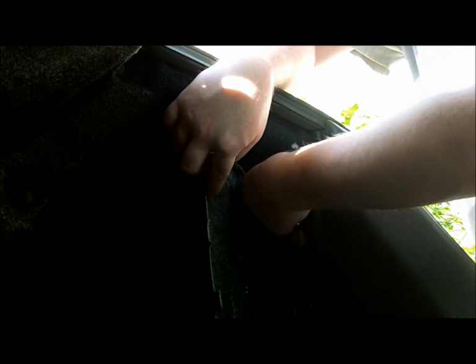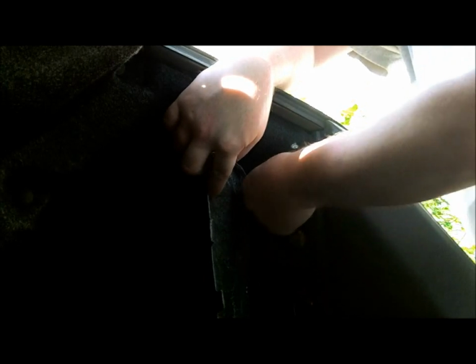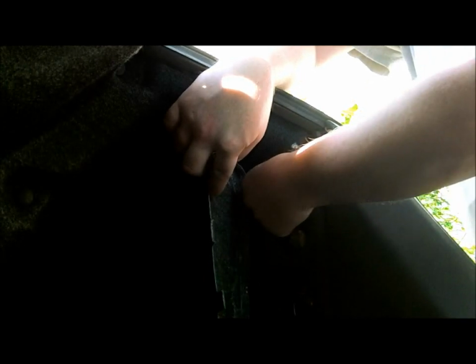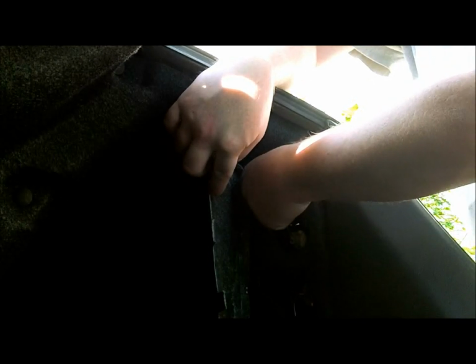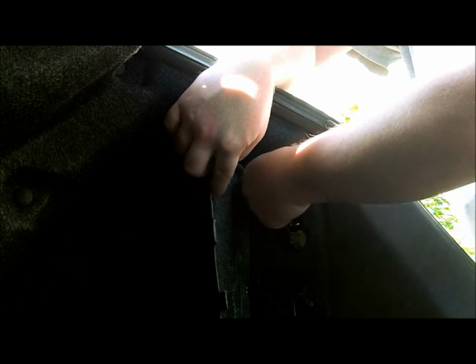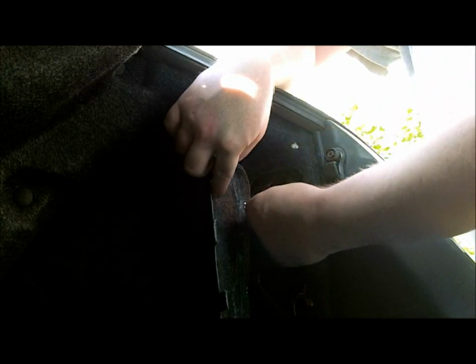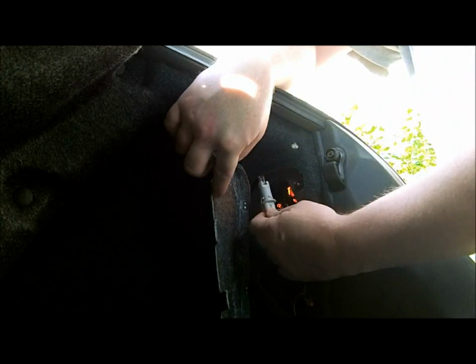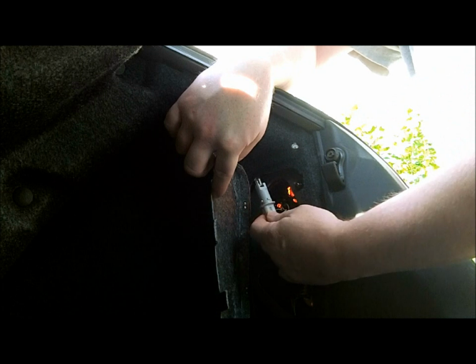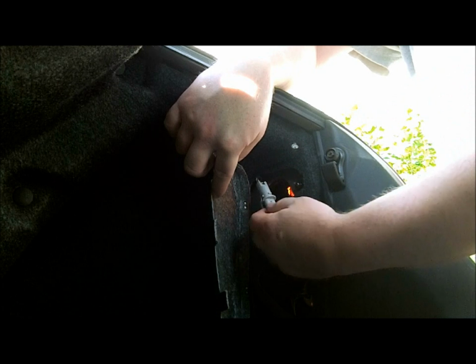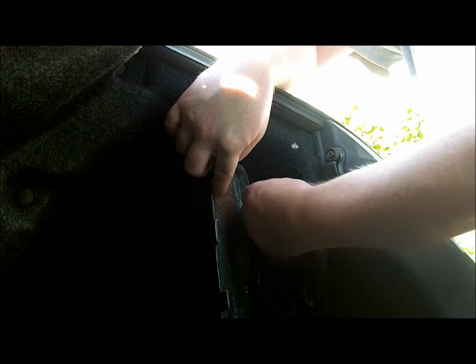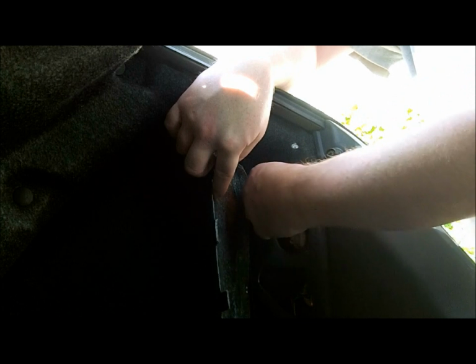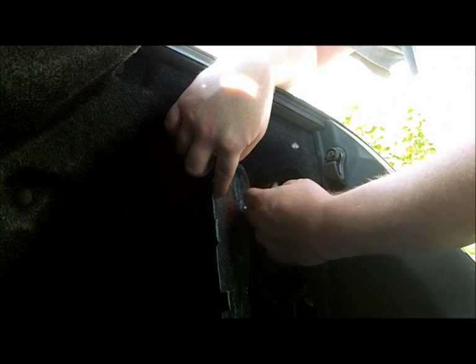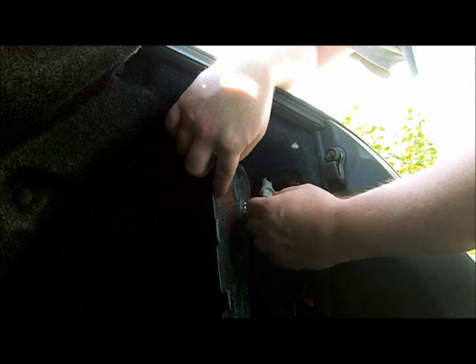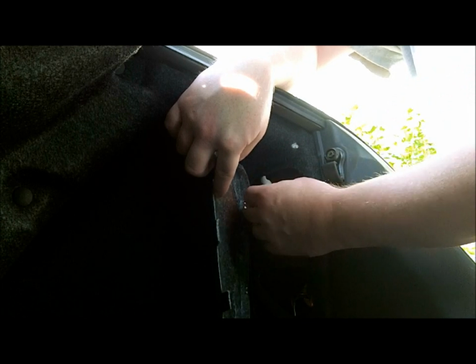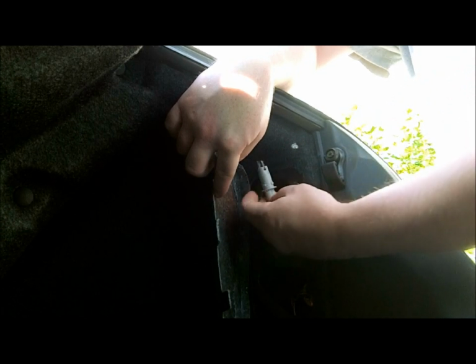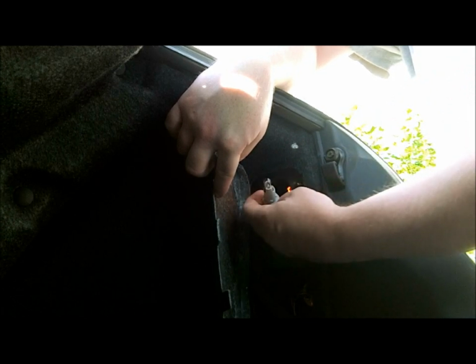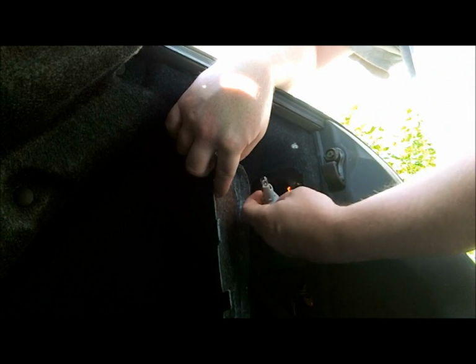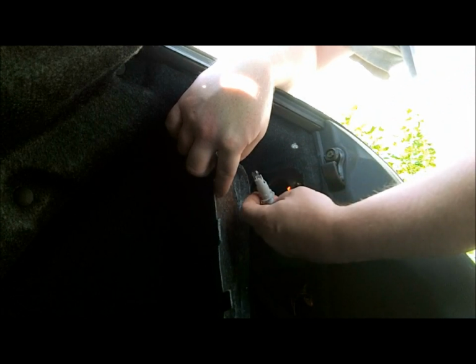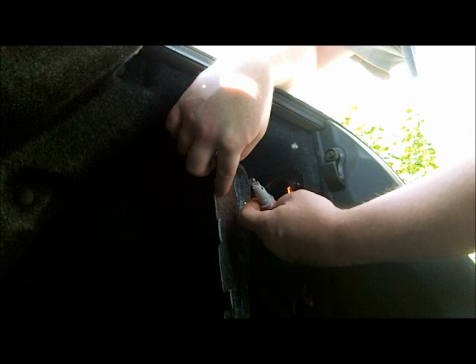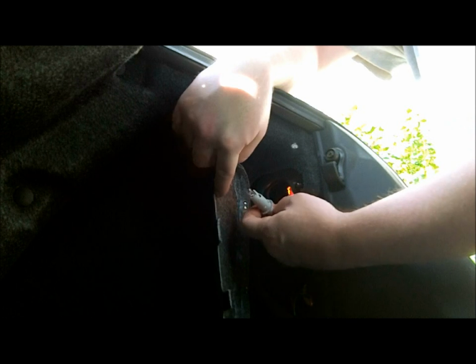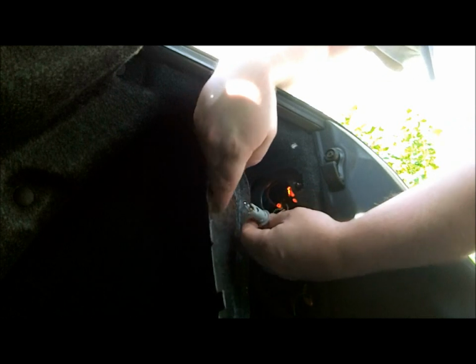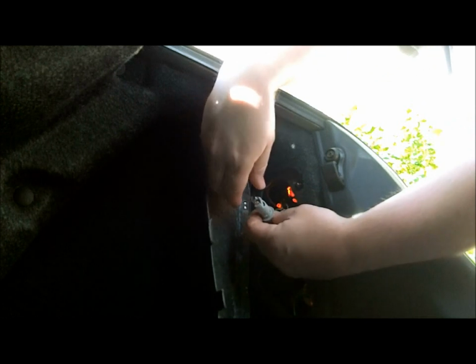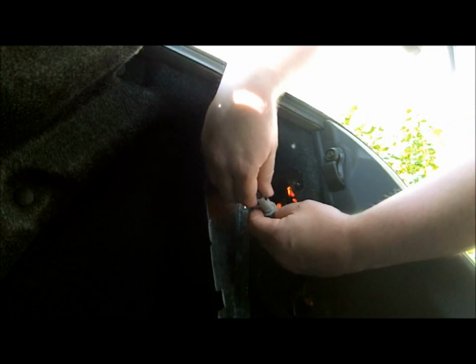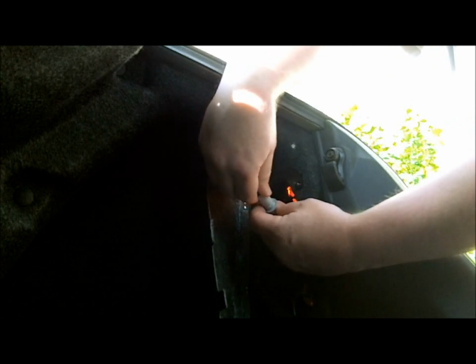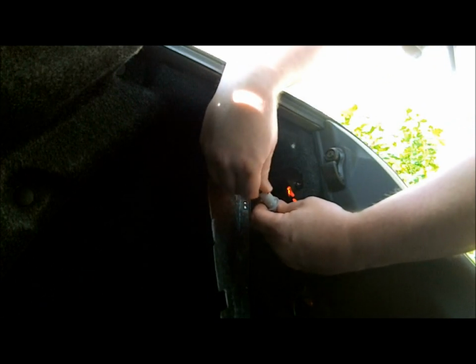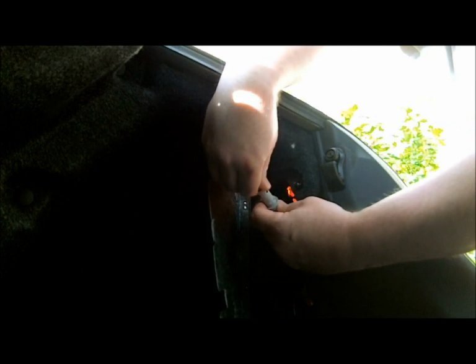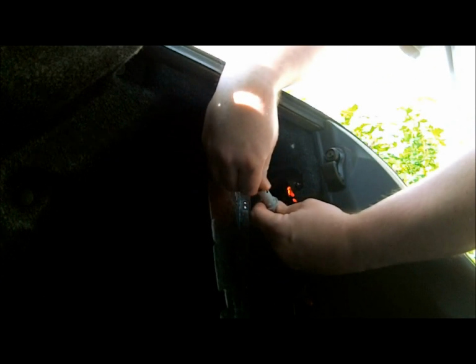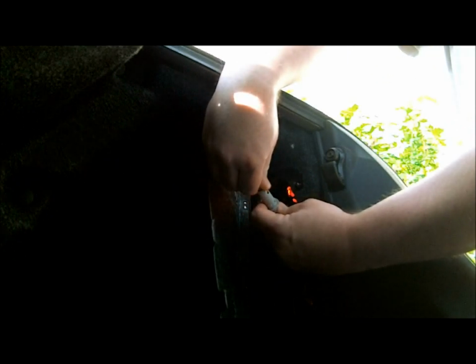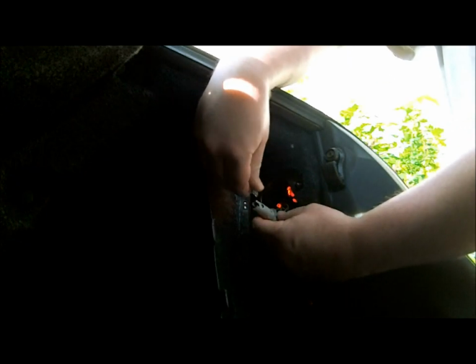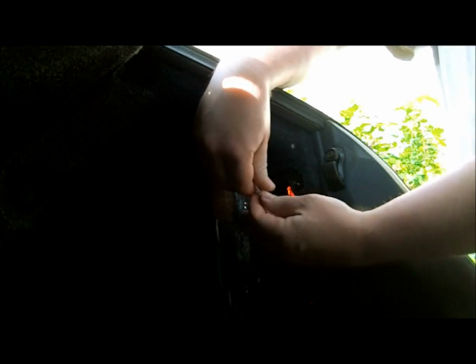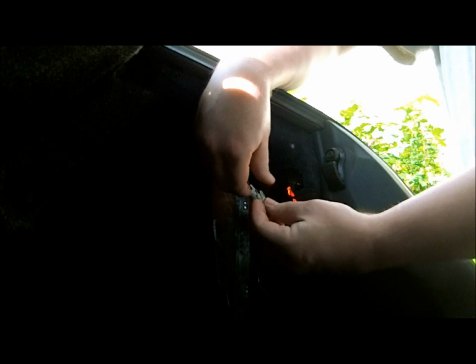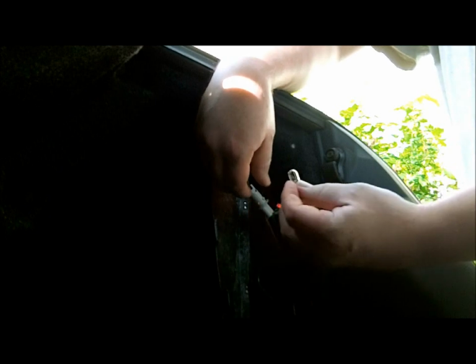Twist the socket counterclockwise to release it from the housing. Check the wire in the socket for any fraying or damage. Hold the socket and pull the bulb straight out.